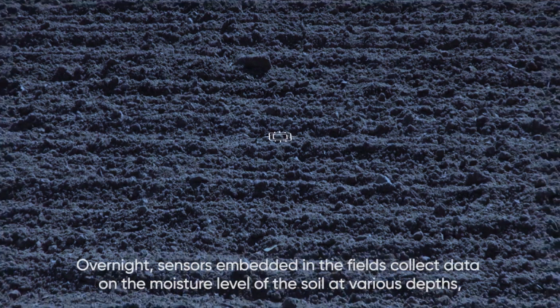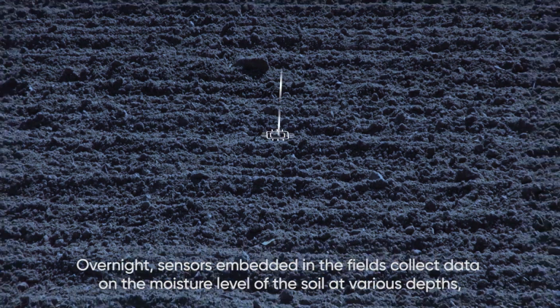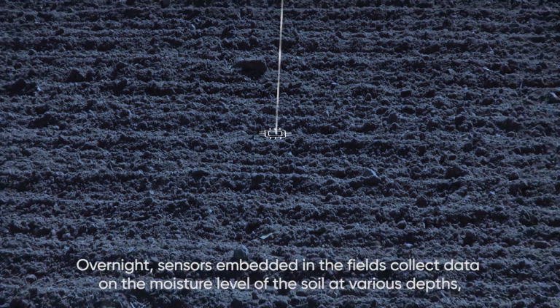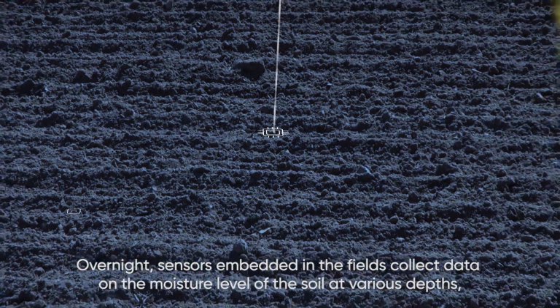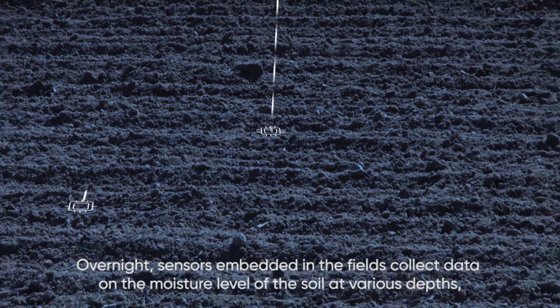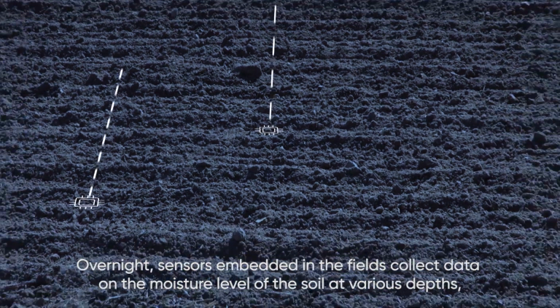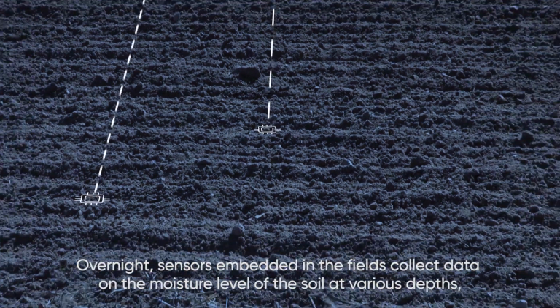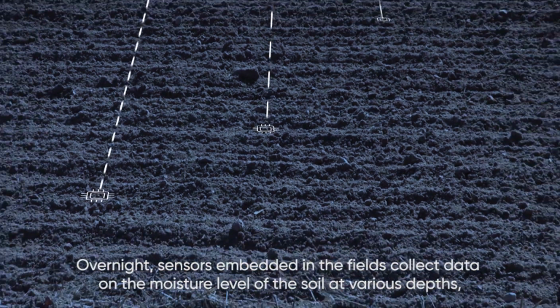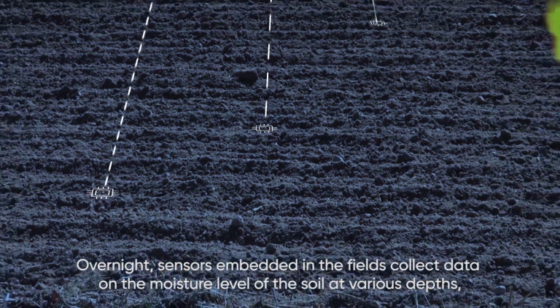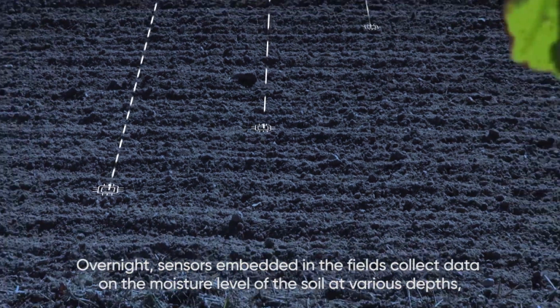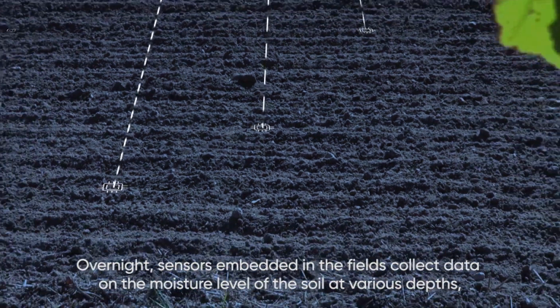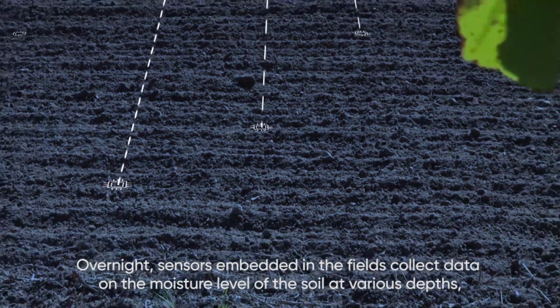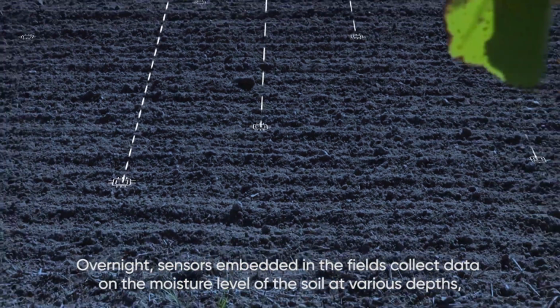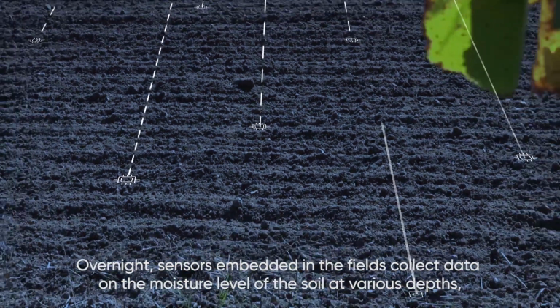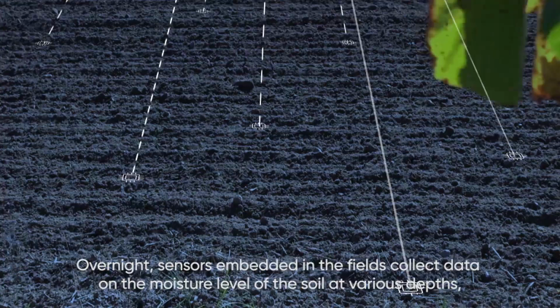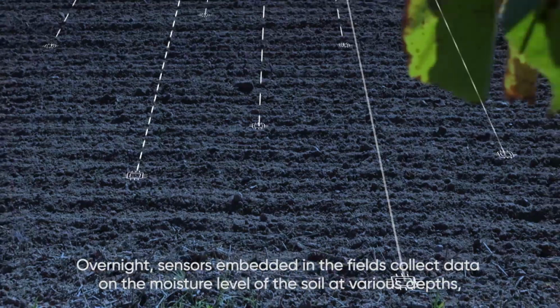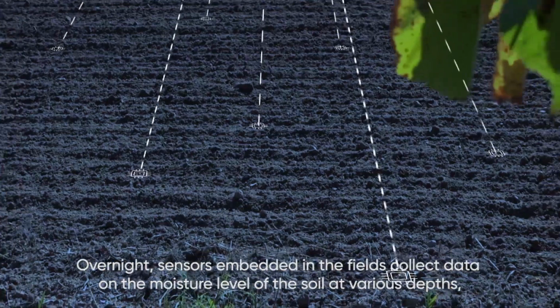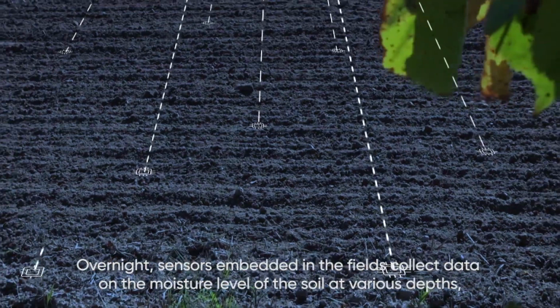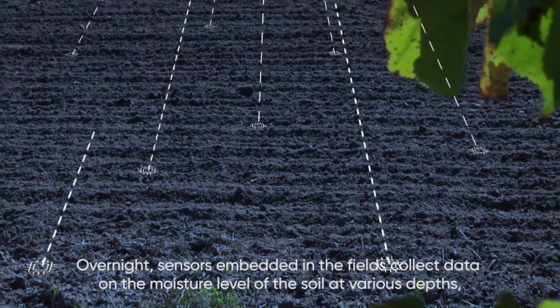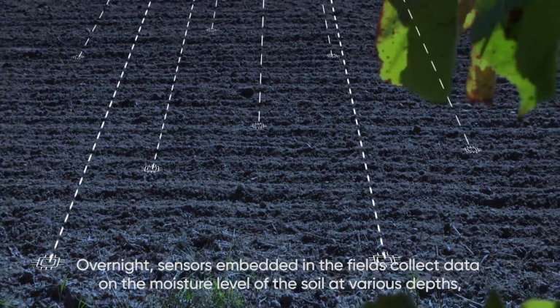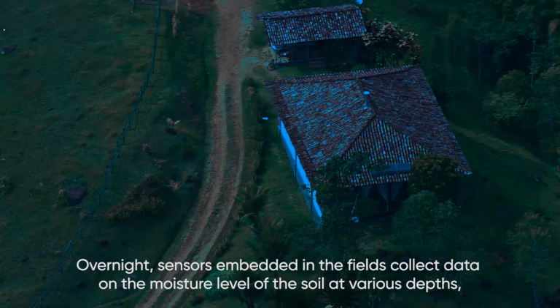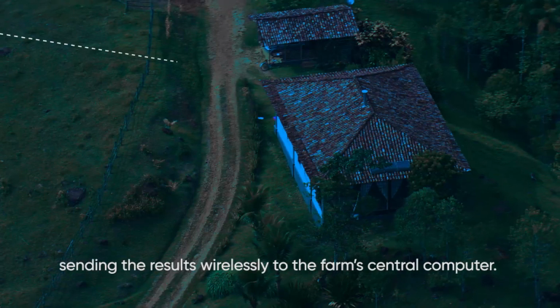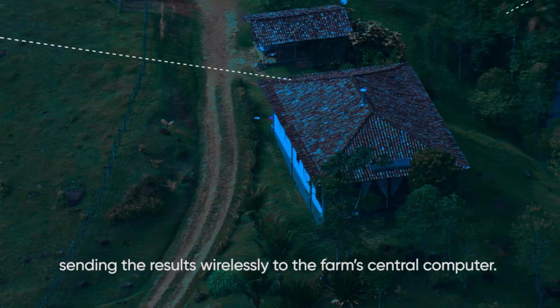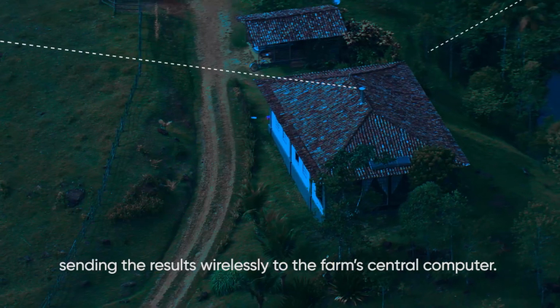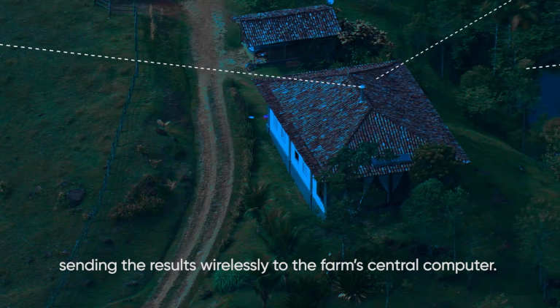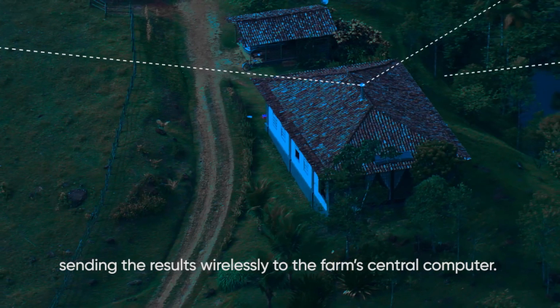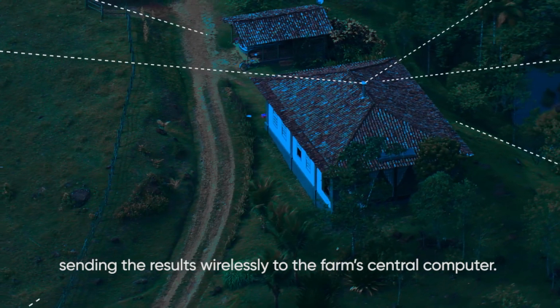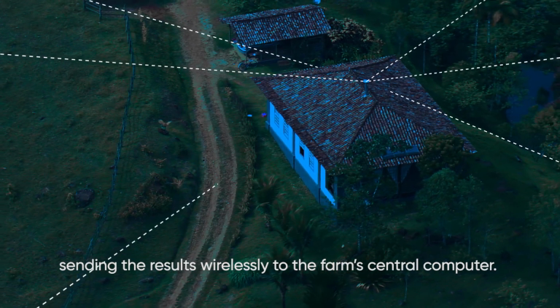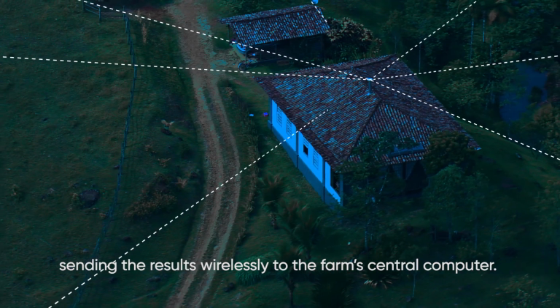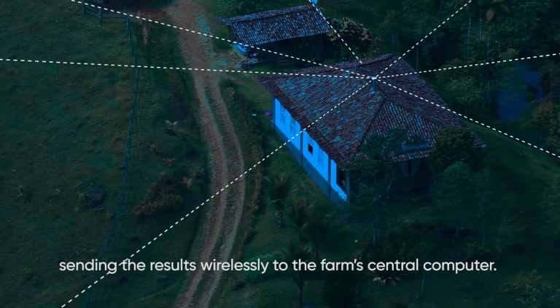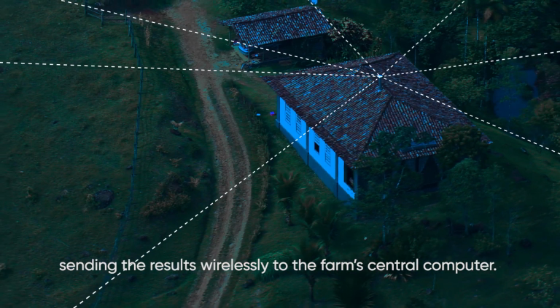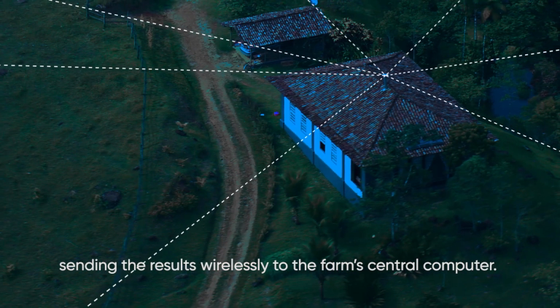Overnight, sensors embedded in the fields collect data on the moisture level of the soil at various depths, sending the results wirelessly to the farm's central computer.